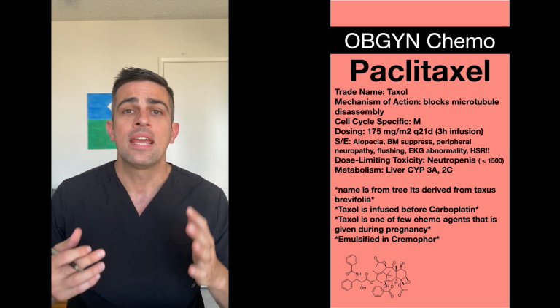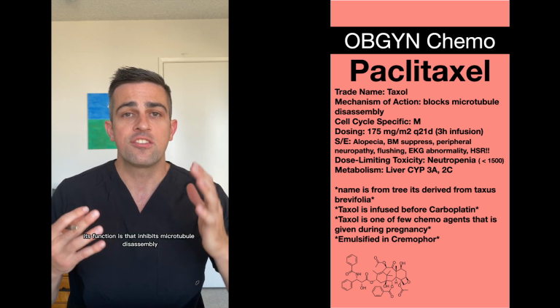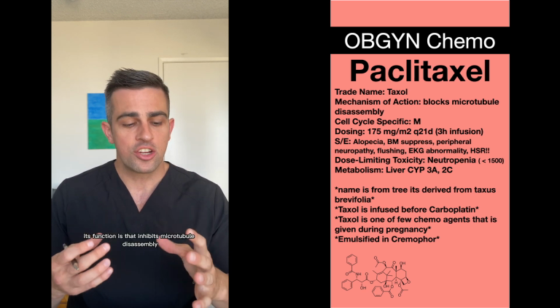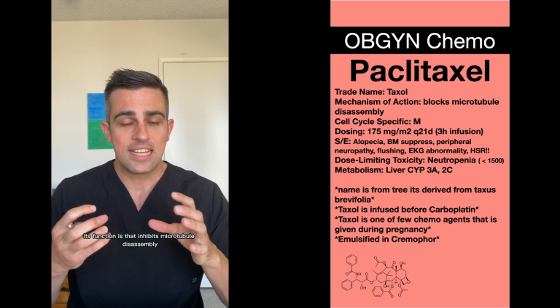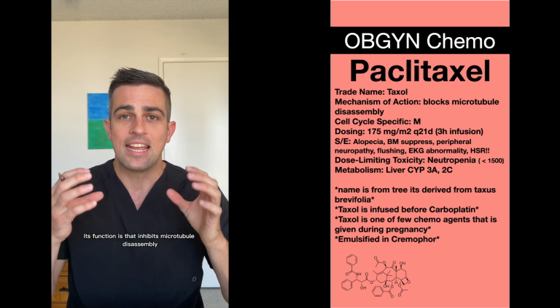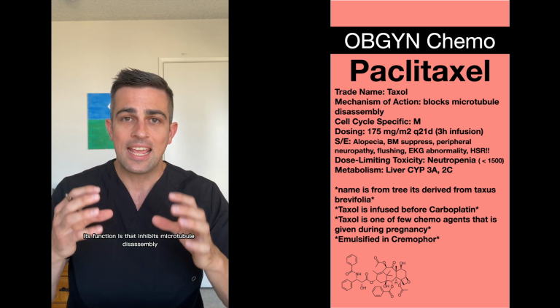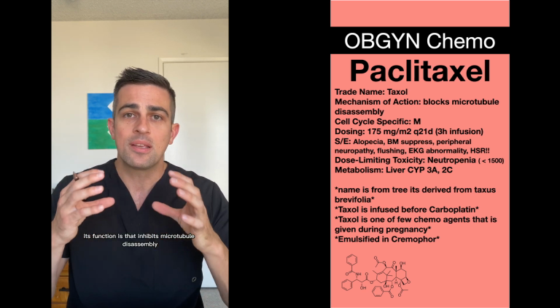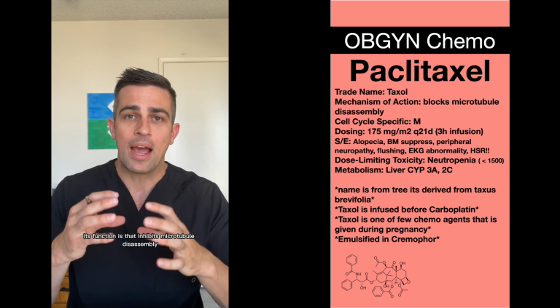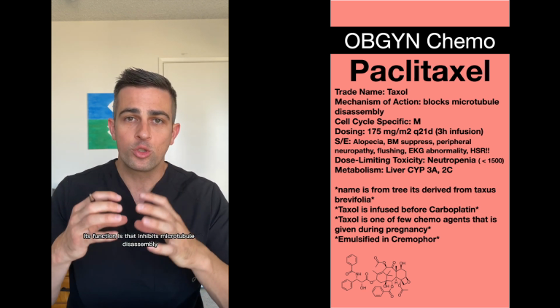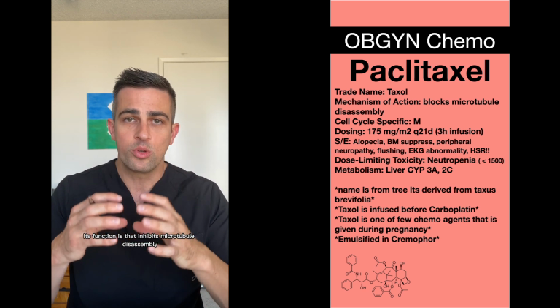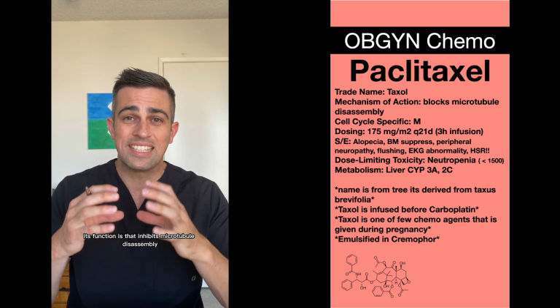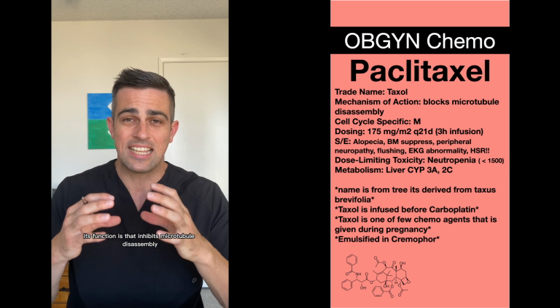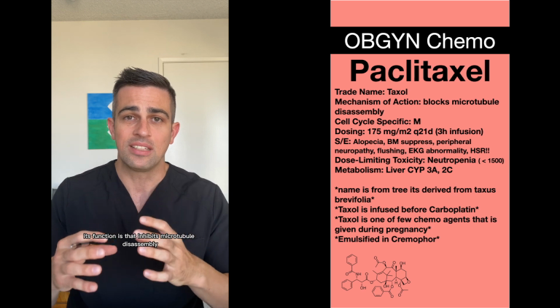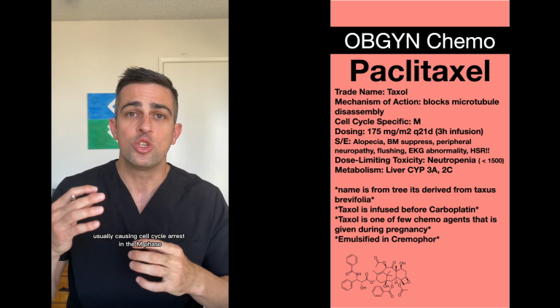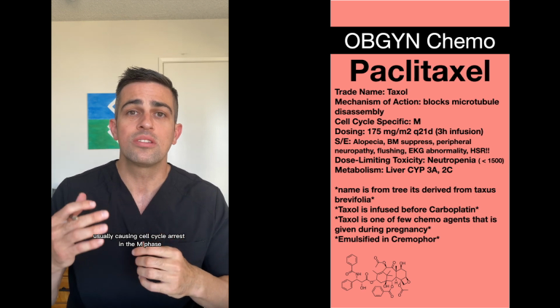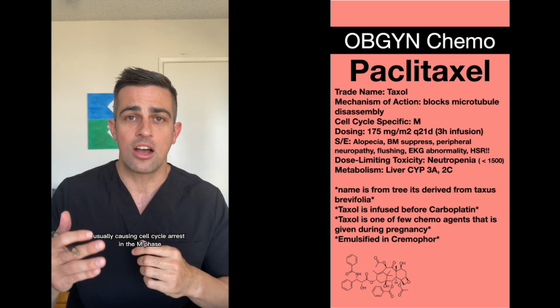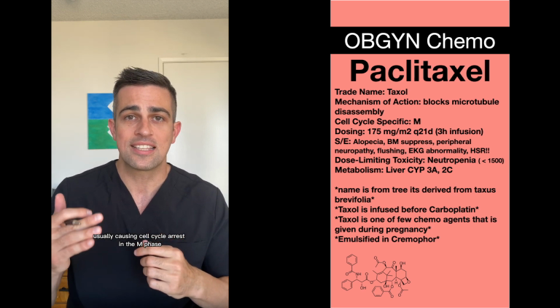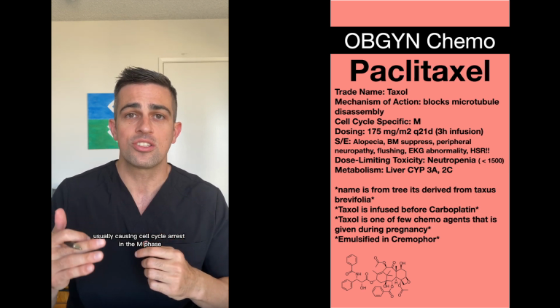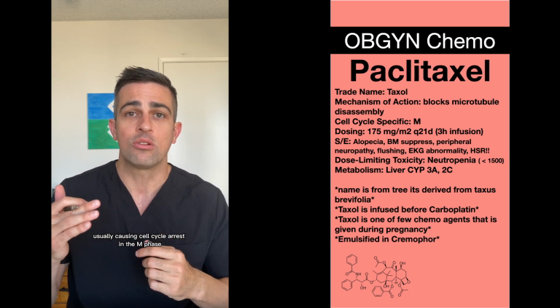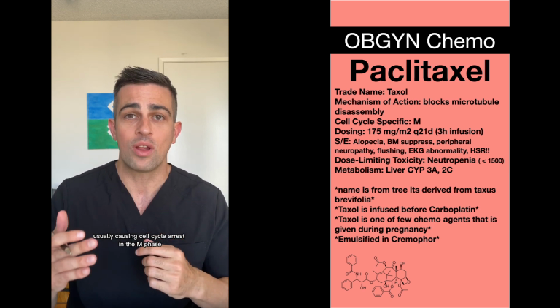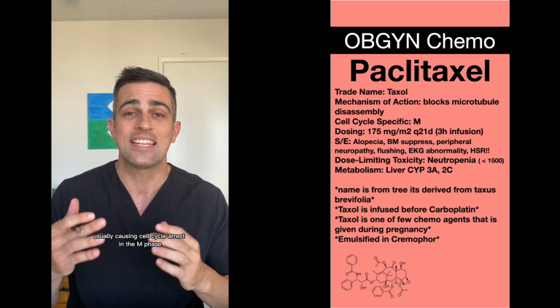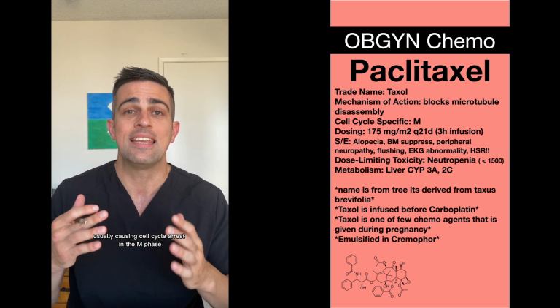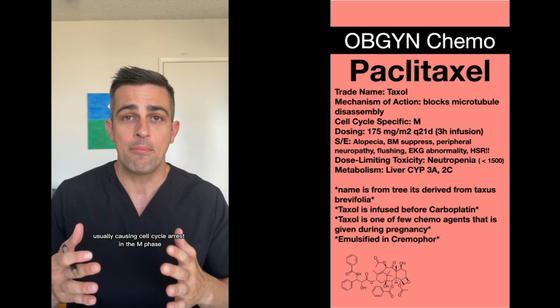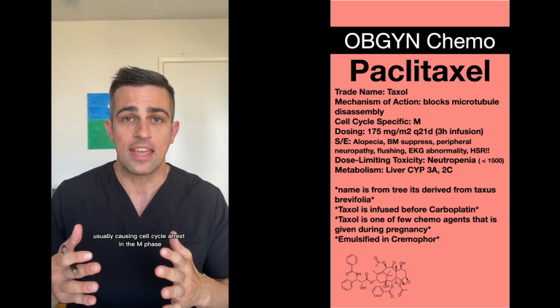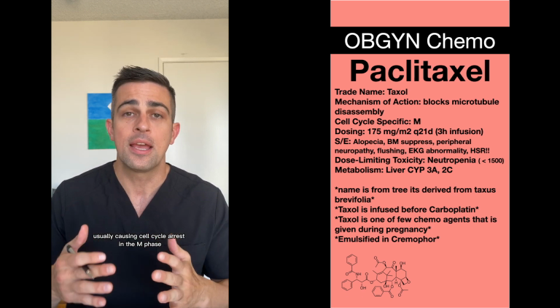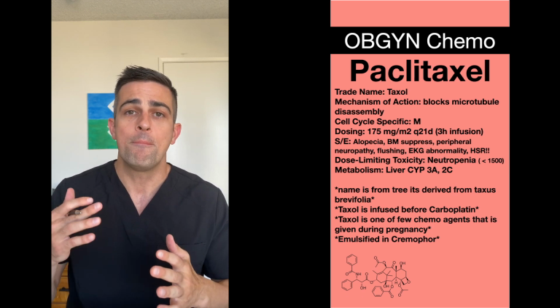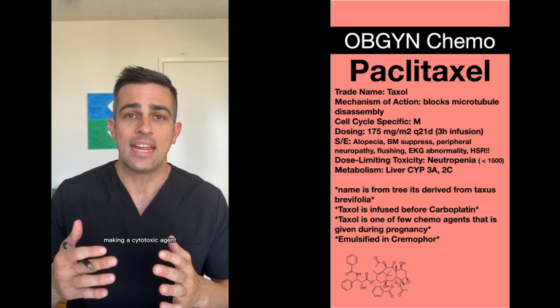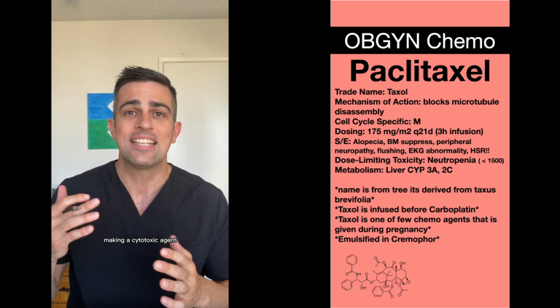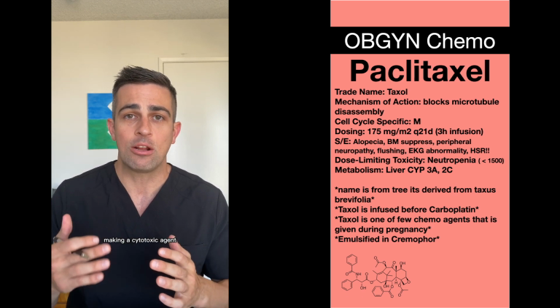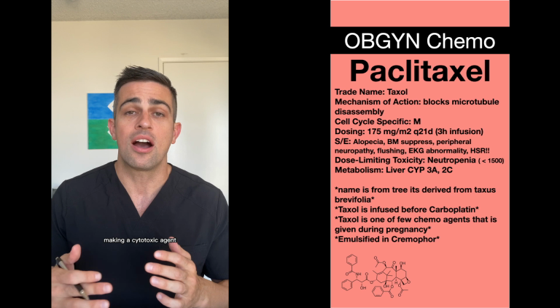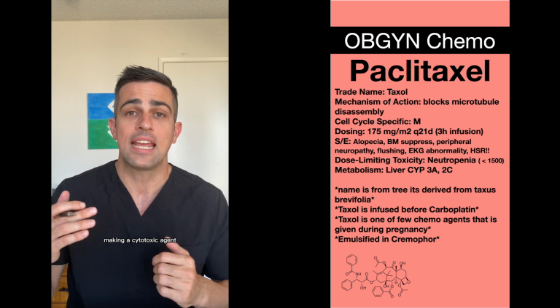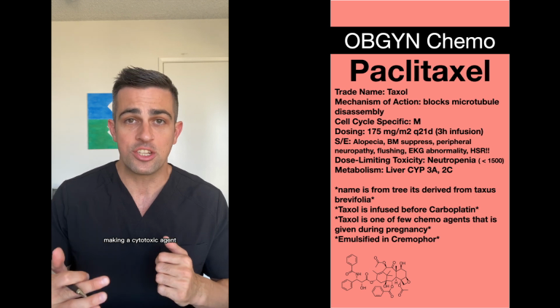Its function is that it inhibits microtubule disassembly, usually causing cell cycle arrest in the M phase, making it a cytotoxic agent.